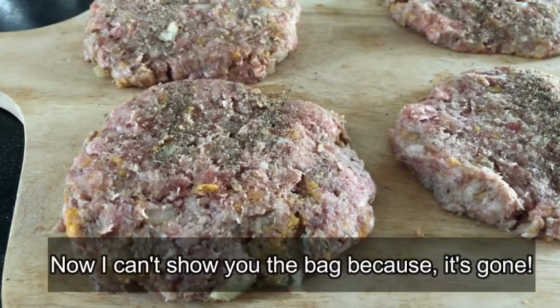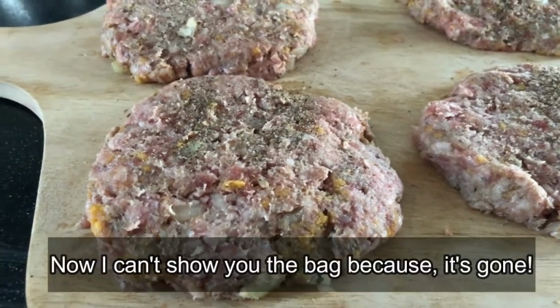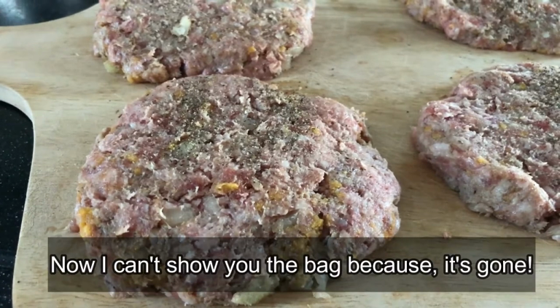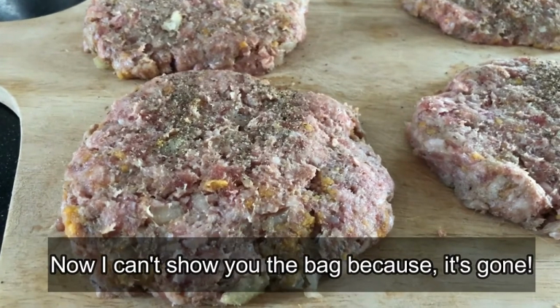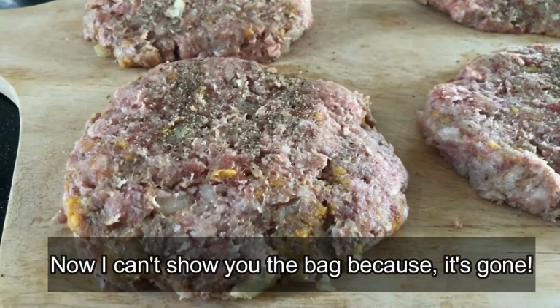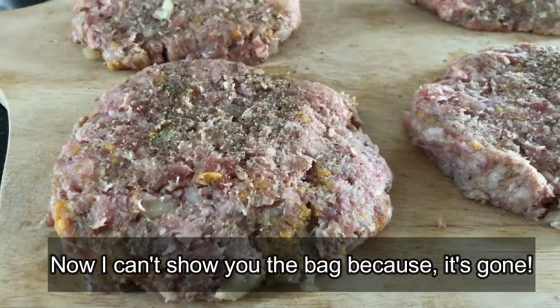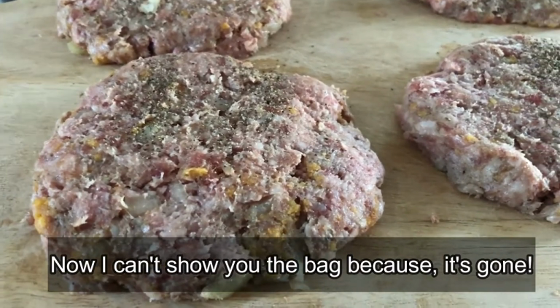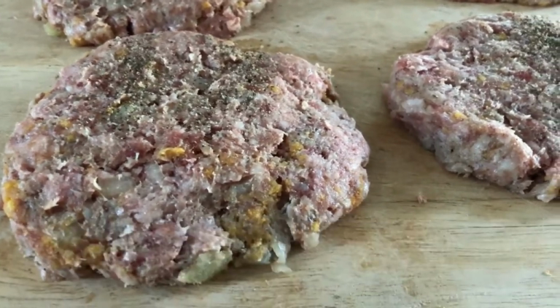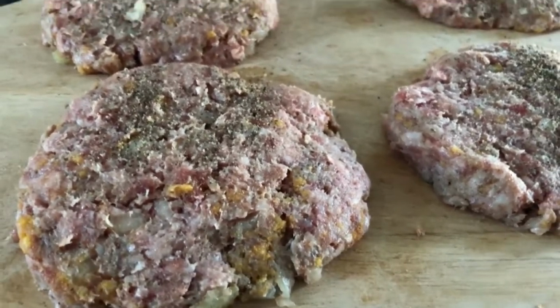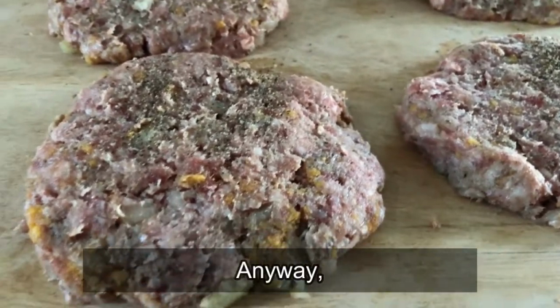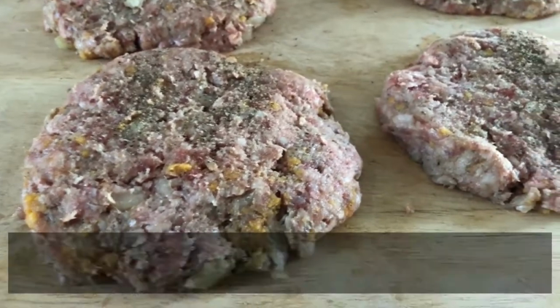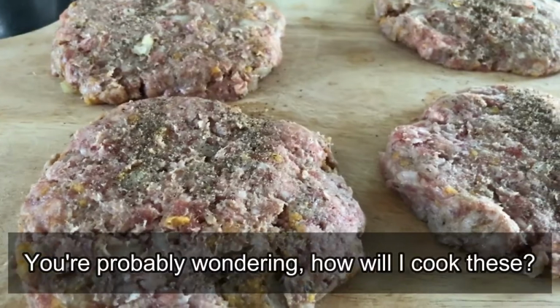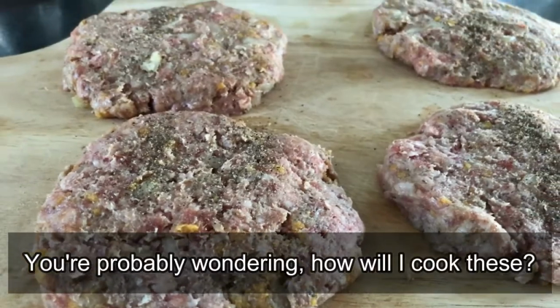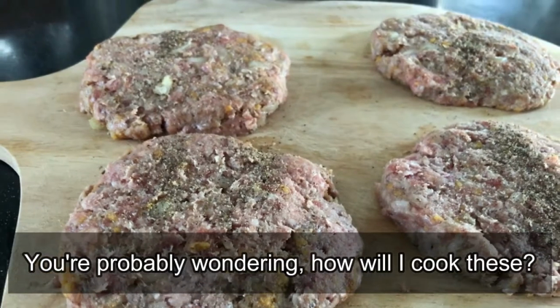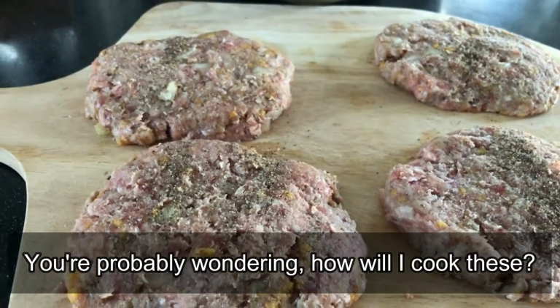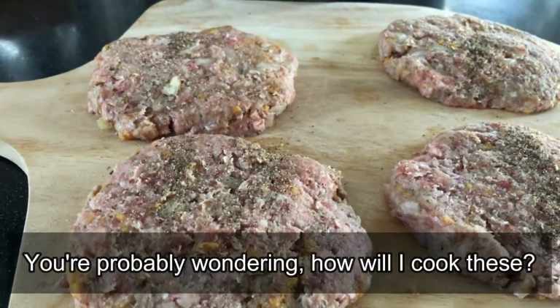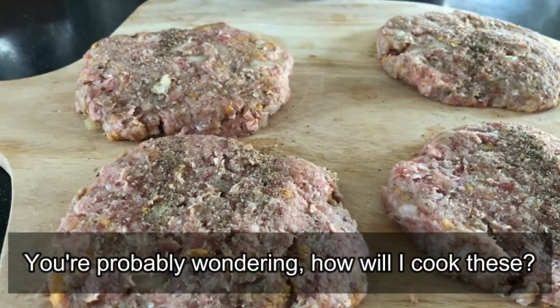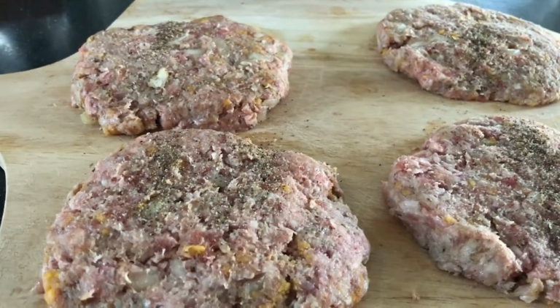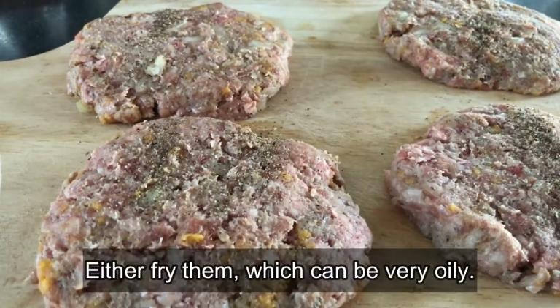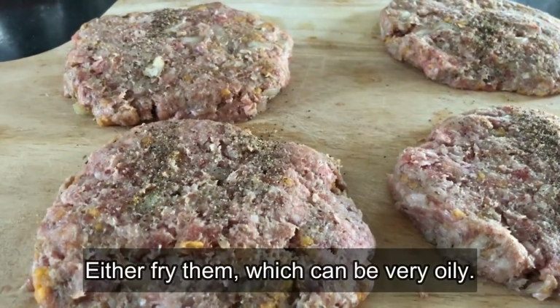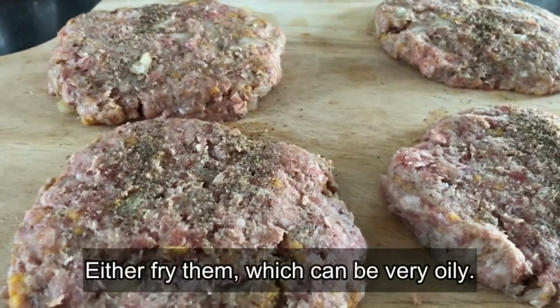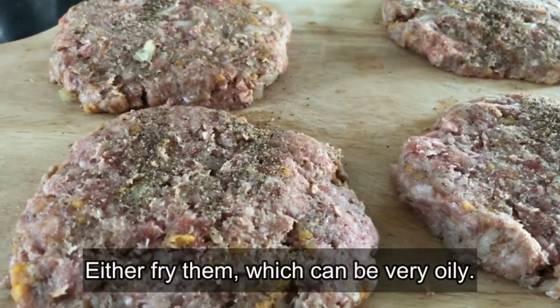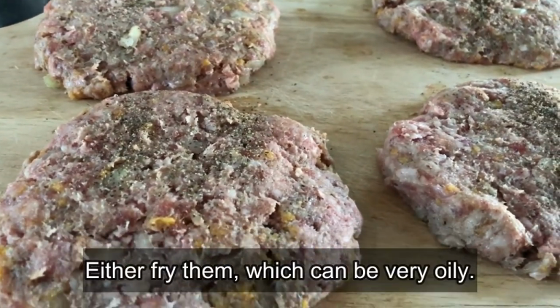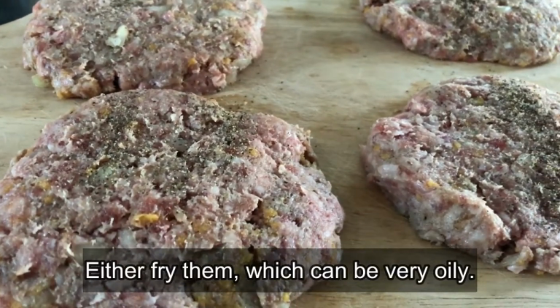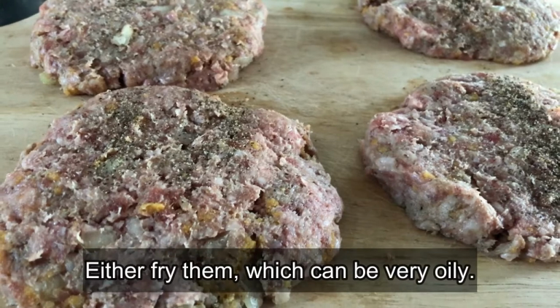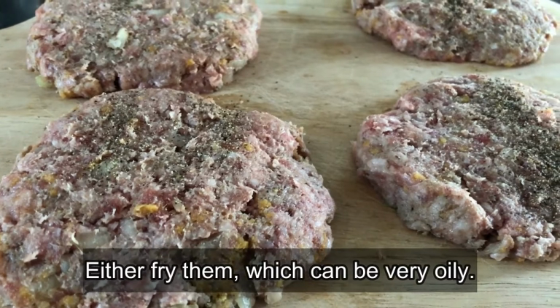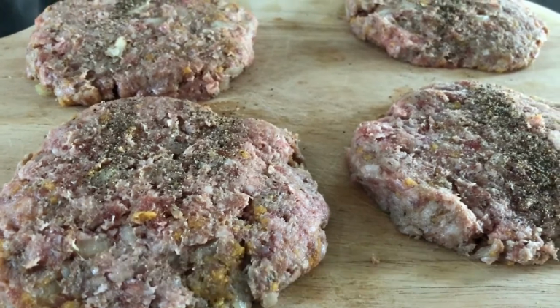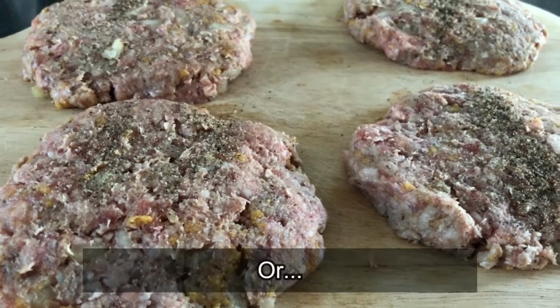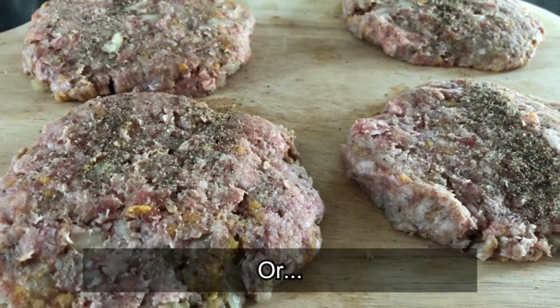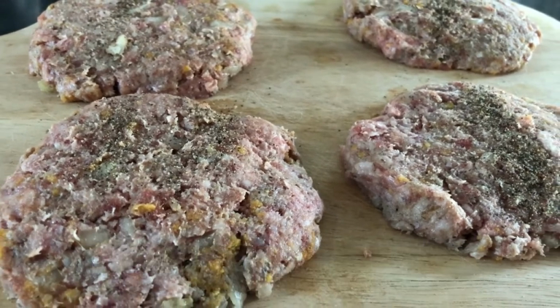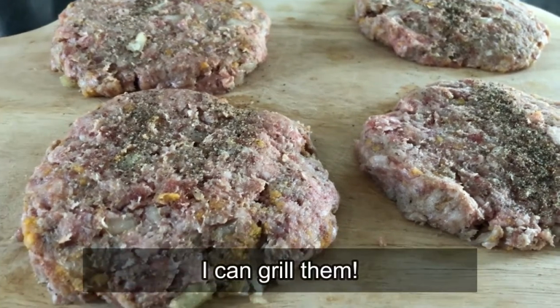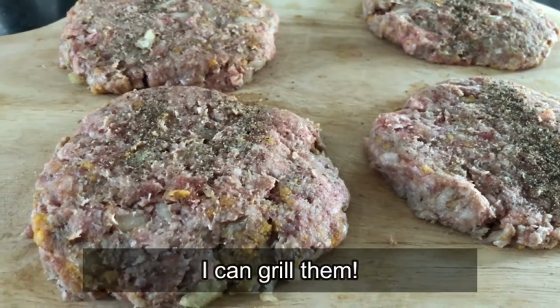And my secret ingredient: Japanese barbecue chips. Now I can't show you the bag because it's gone. You're probably wondering how will I cook these — either fry them, which can be very oily, or I can grill them.